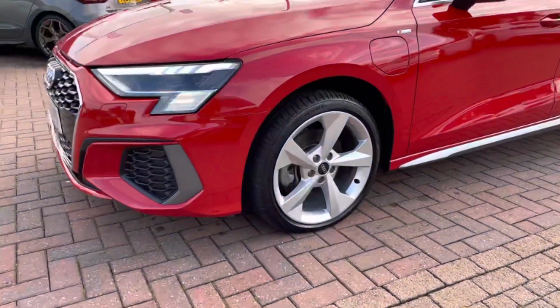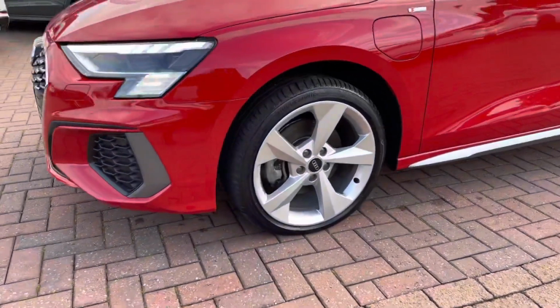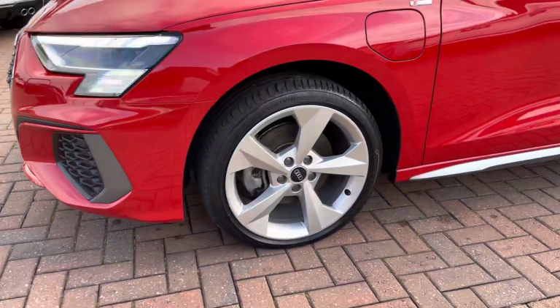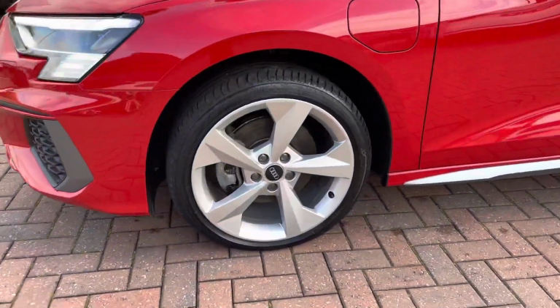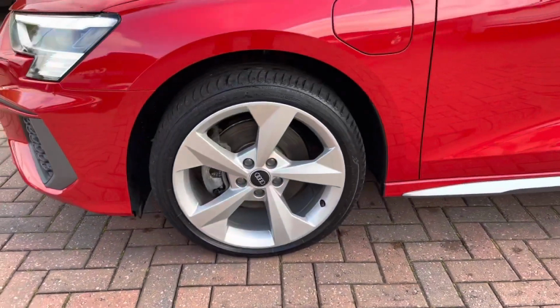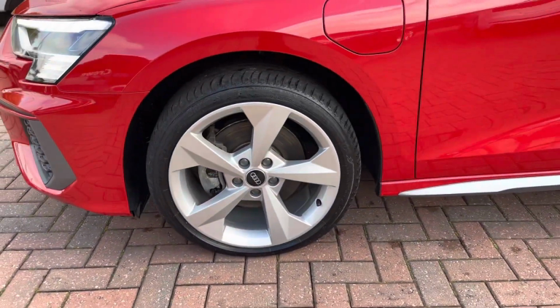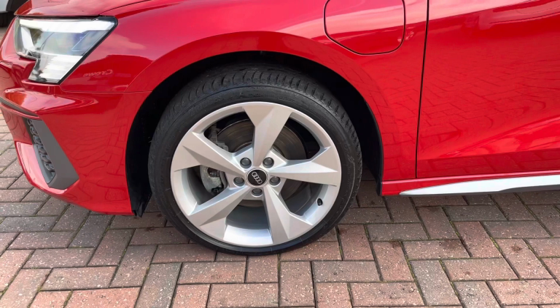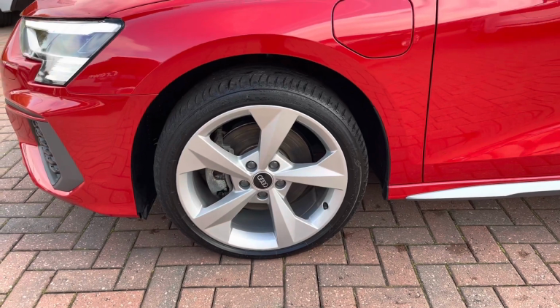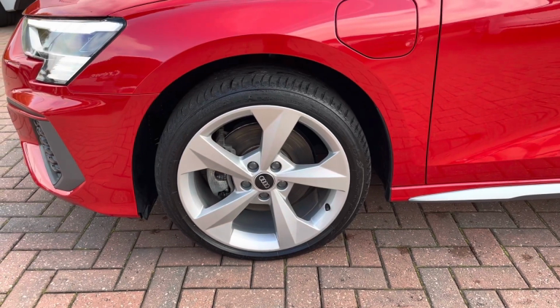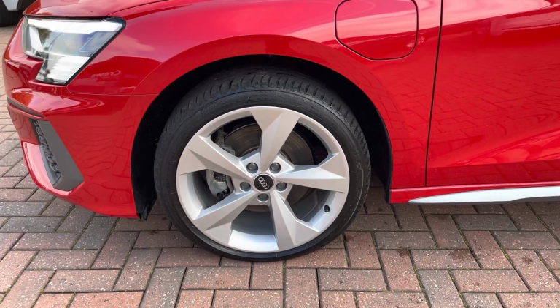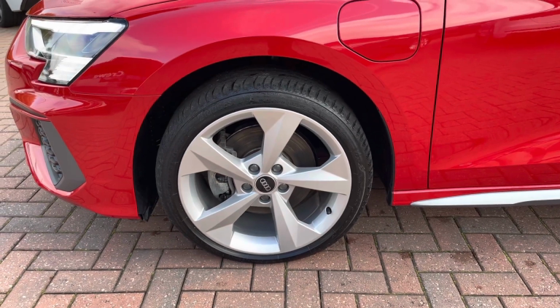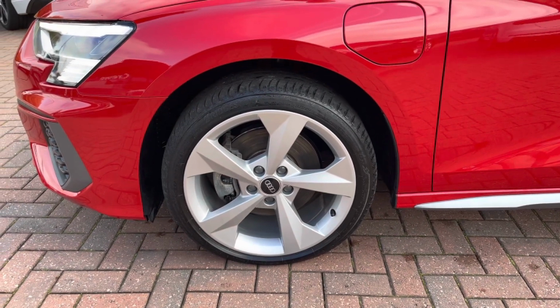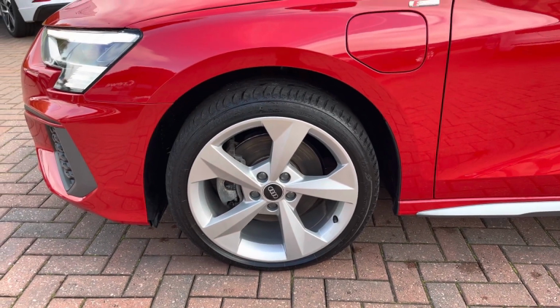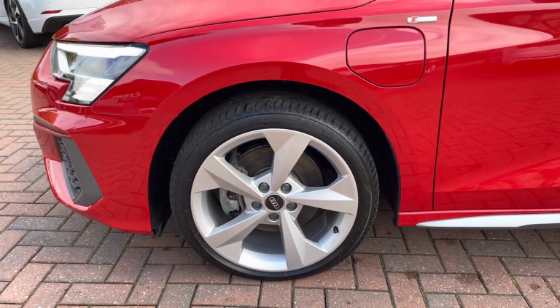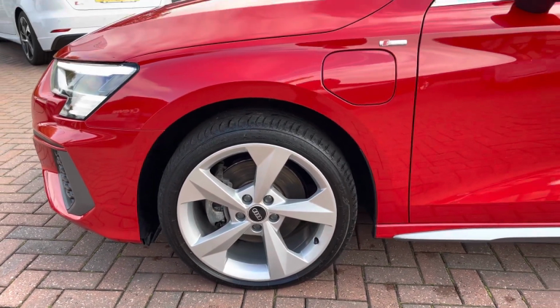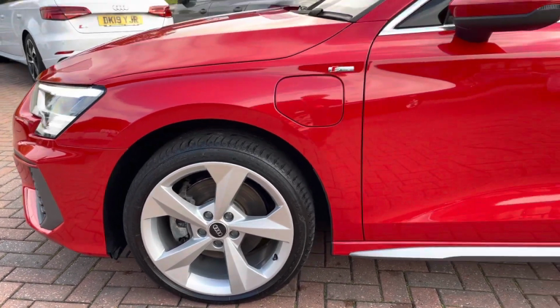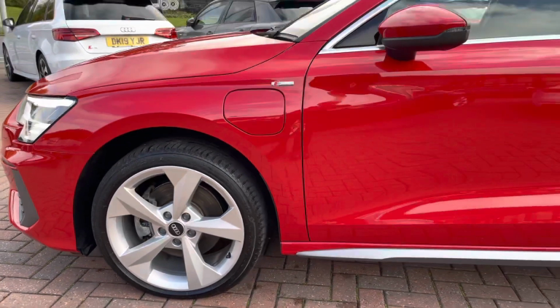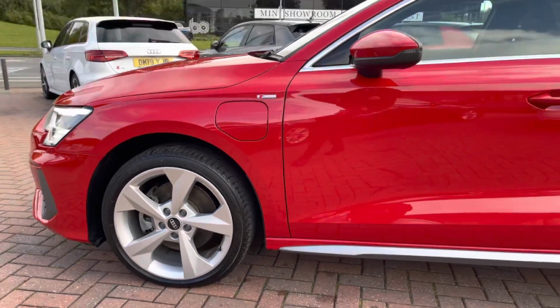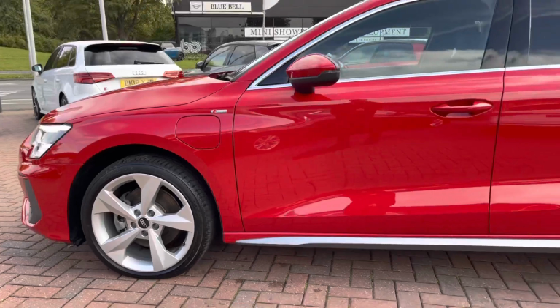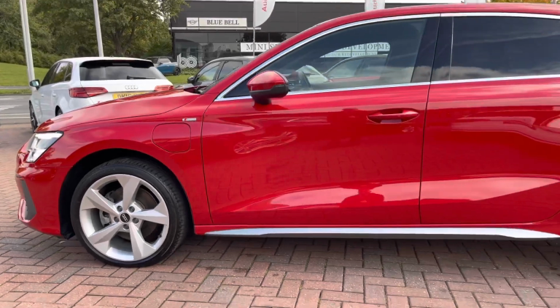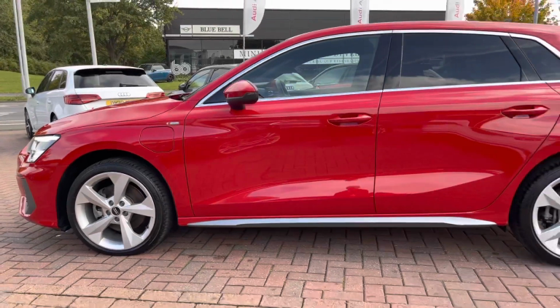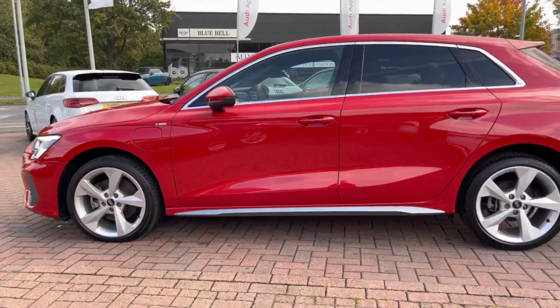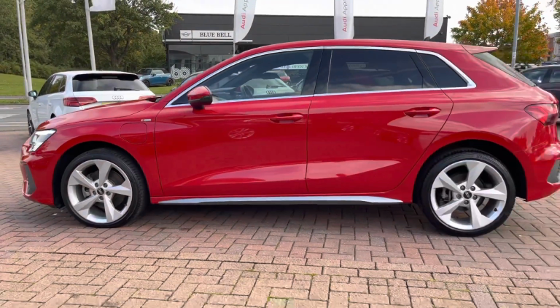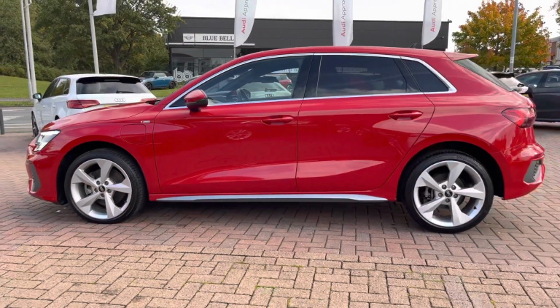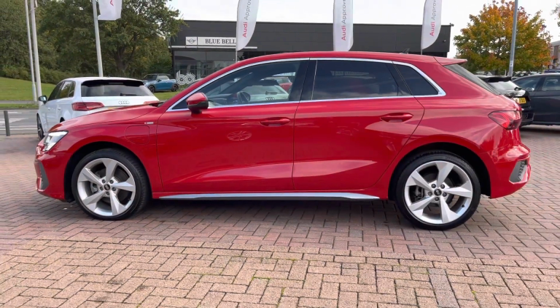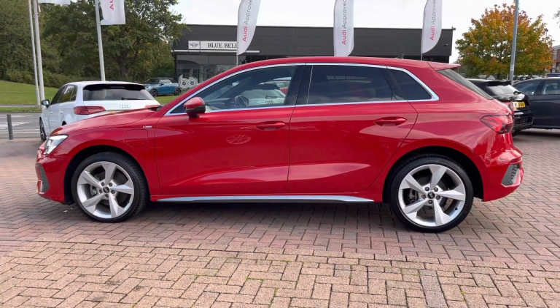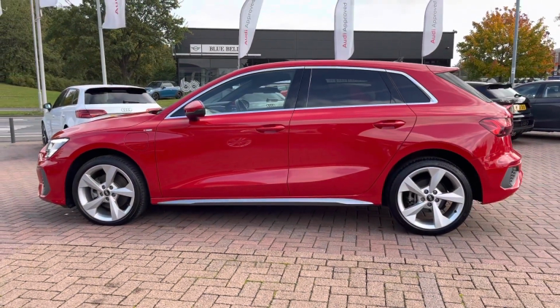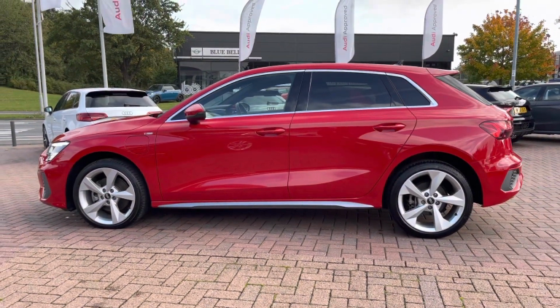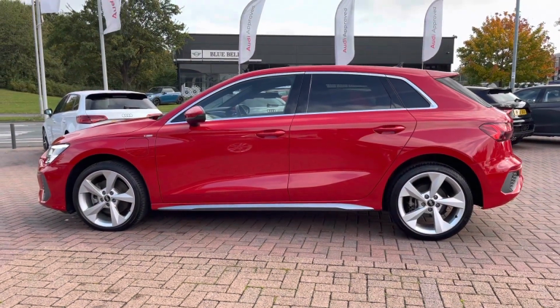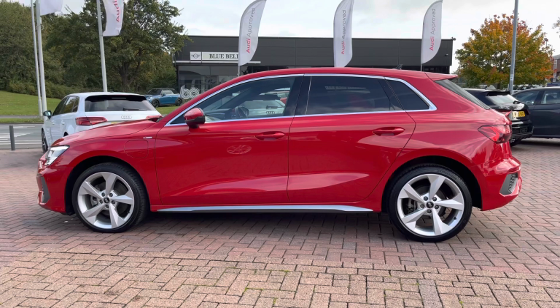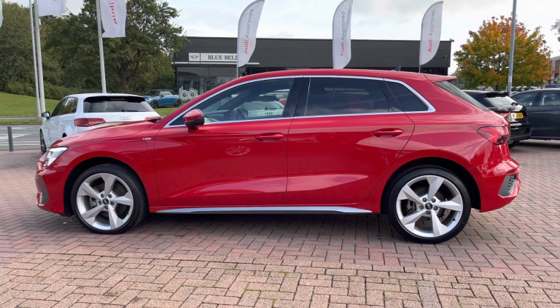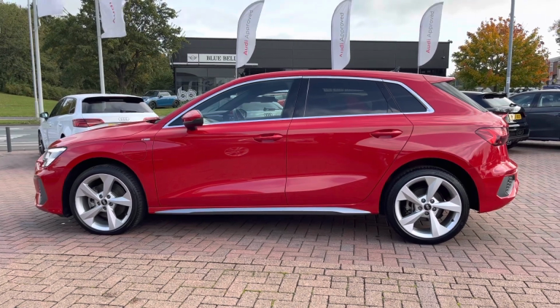The wheels are 18-inch 5-arm dynamic design alloys, finished in a nice titanium silver, finishing the styling off very nicely. We get some S-Line branding badges, meaning the trim brings enhanced styling, as well as privacy glass in the back, and more silver trim around the windows.